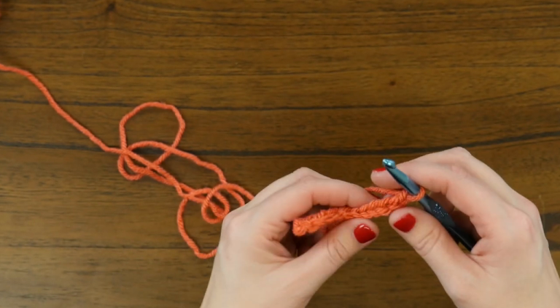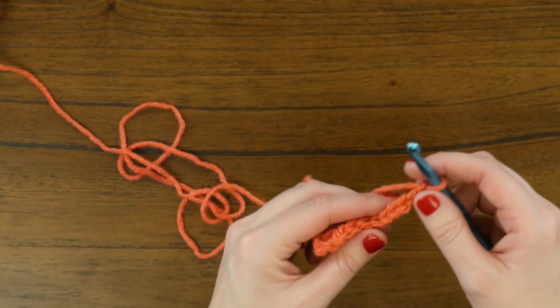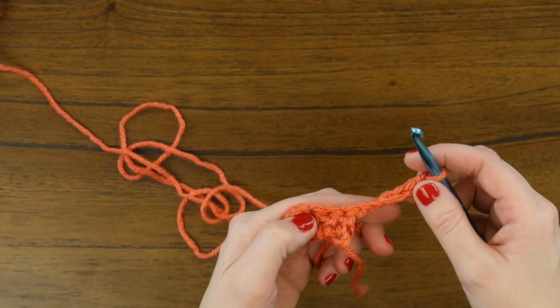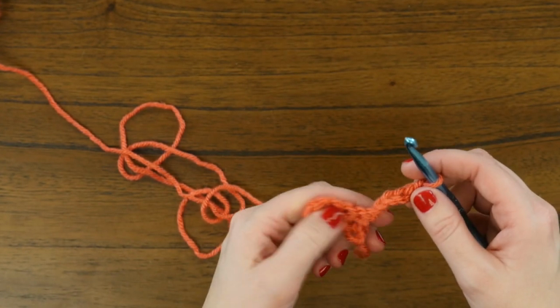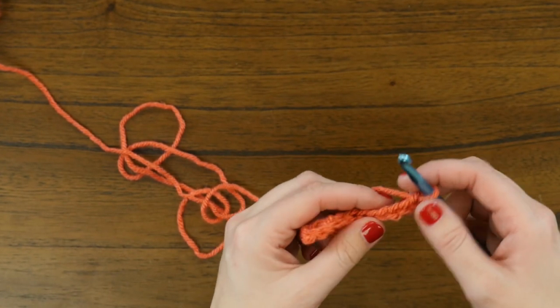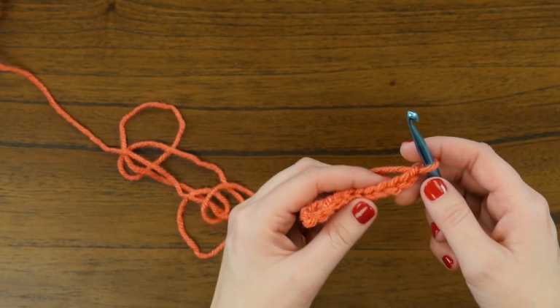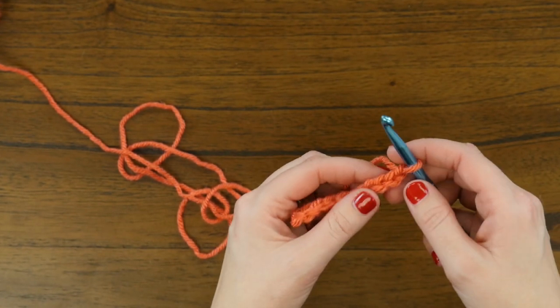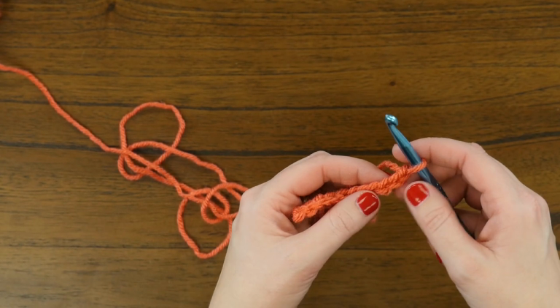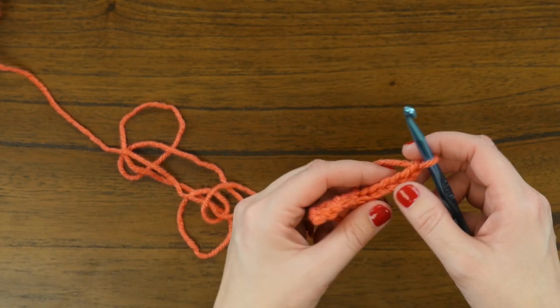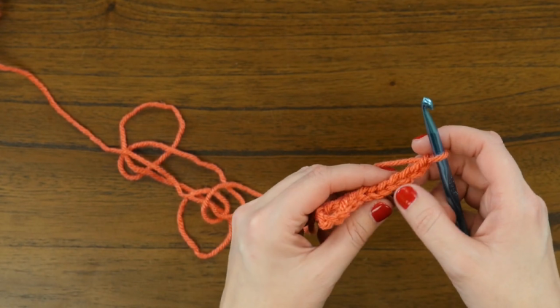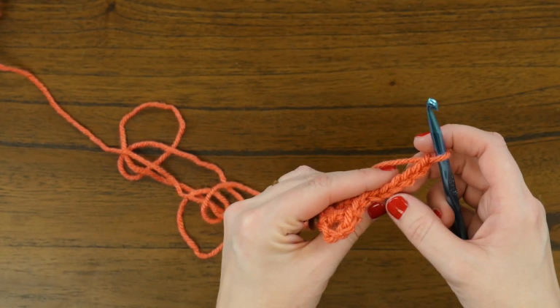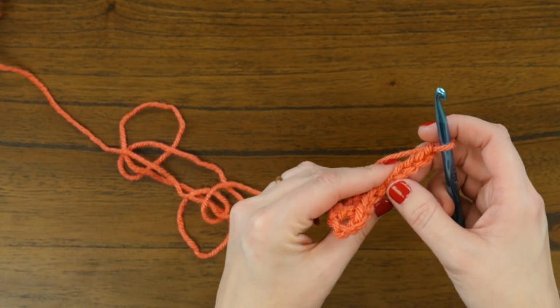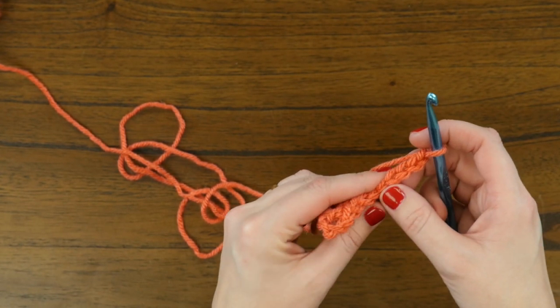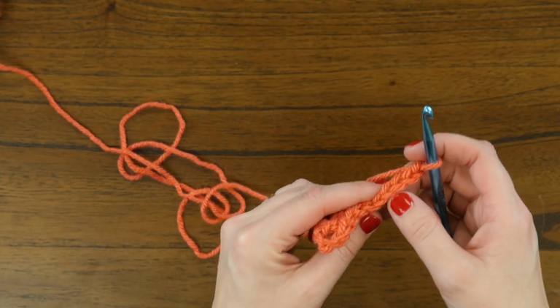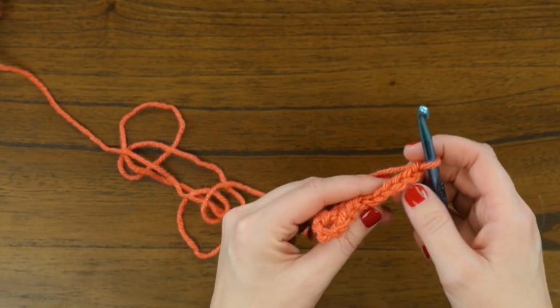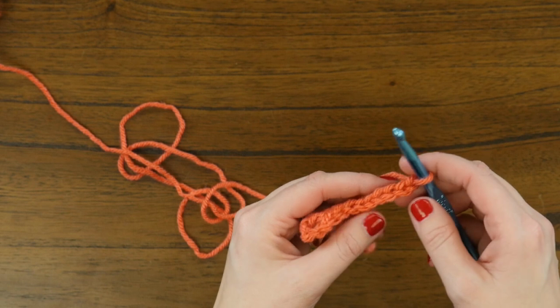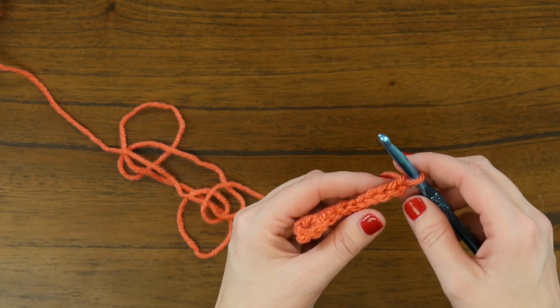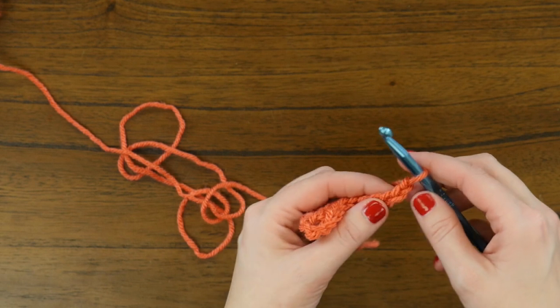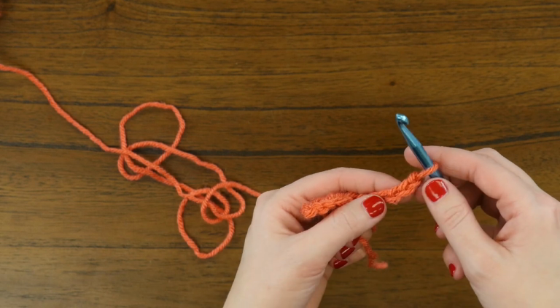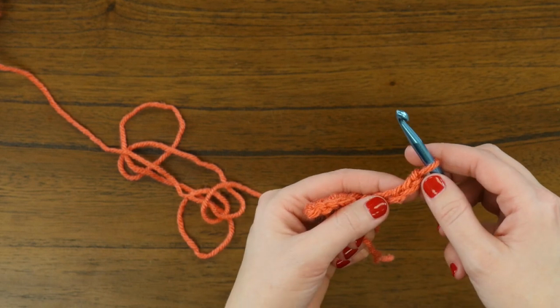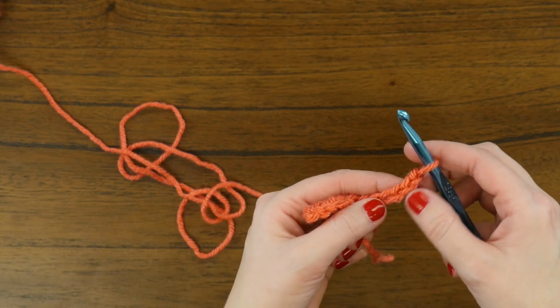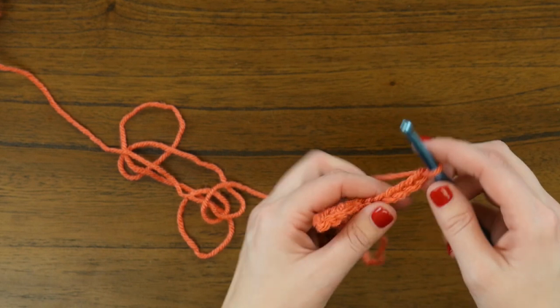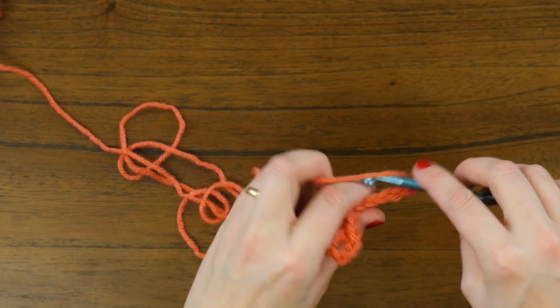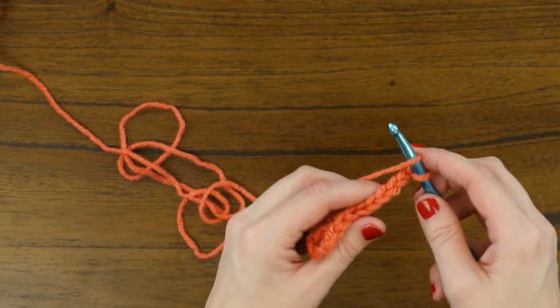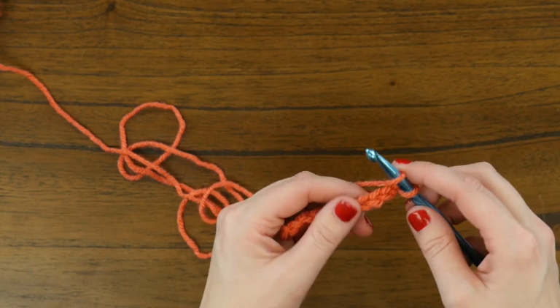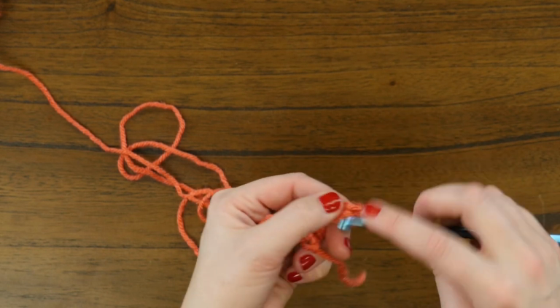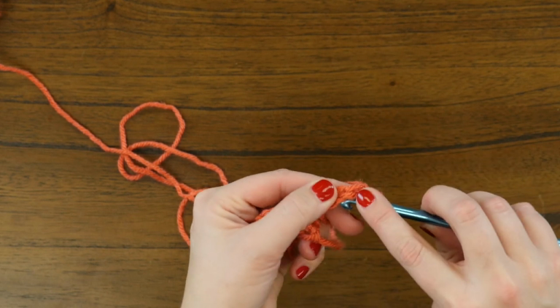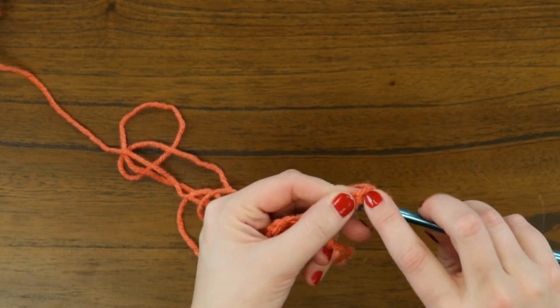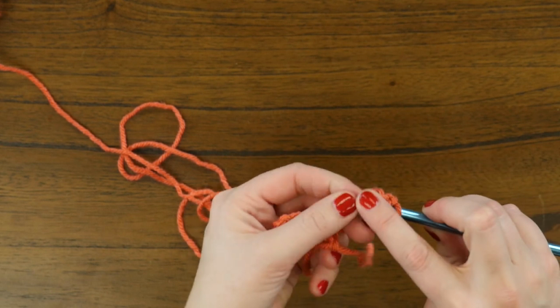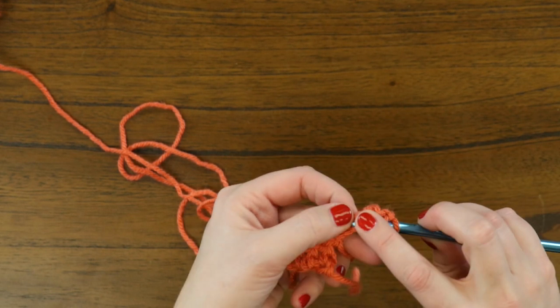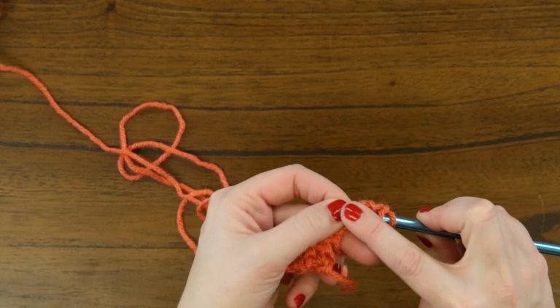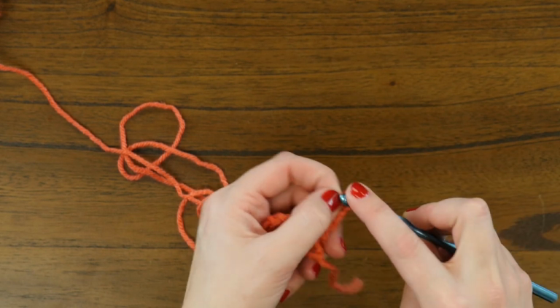Just like before, we're going to work three double crochets starting in the fourth chain from the hook — skip one, two, three — and then work three doubles.